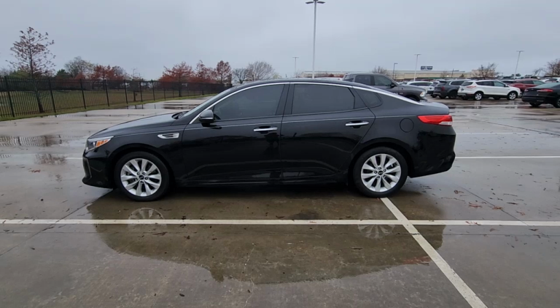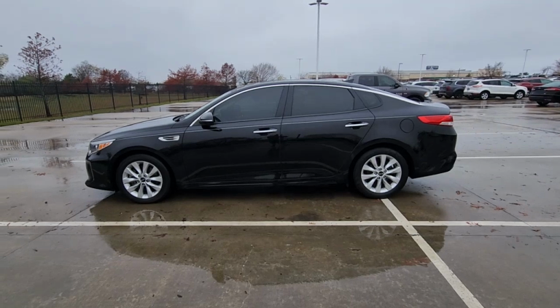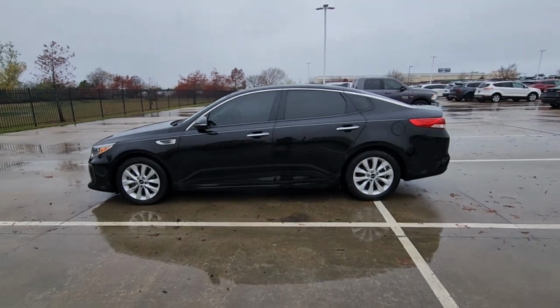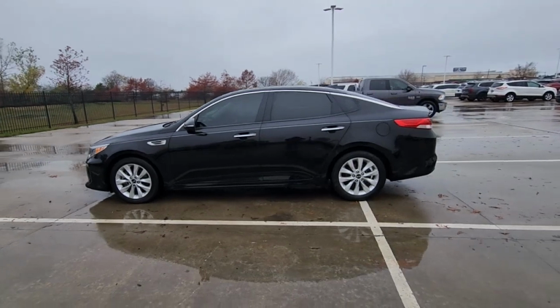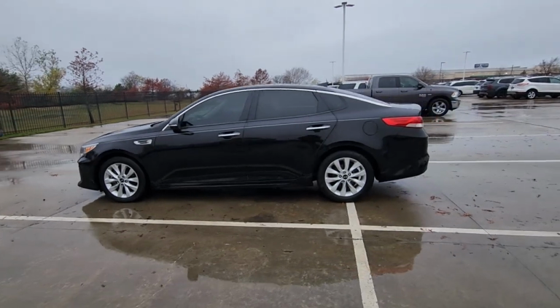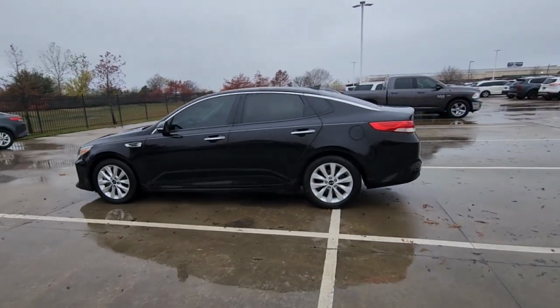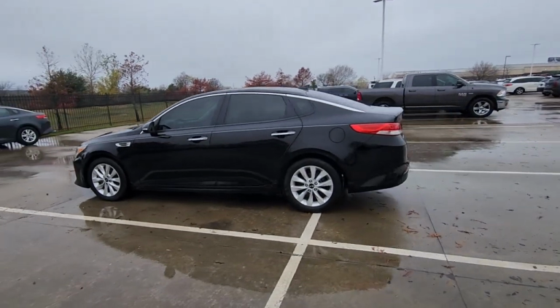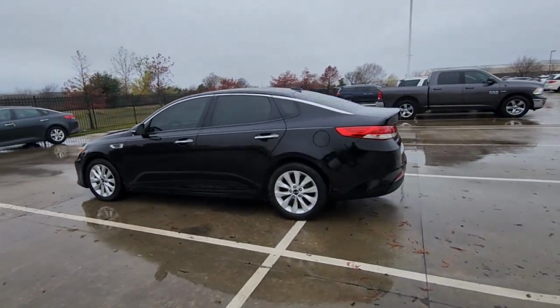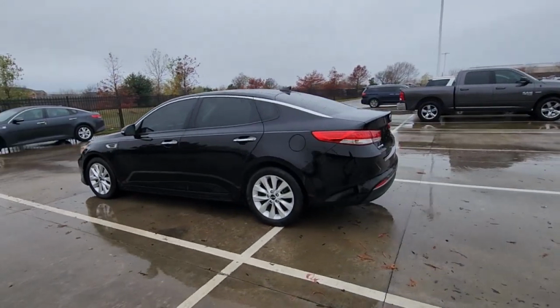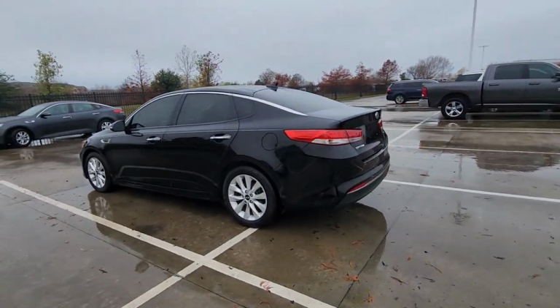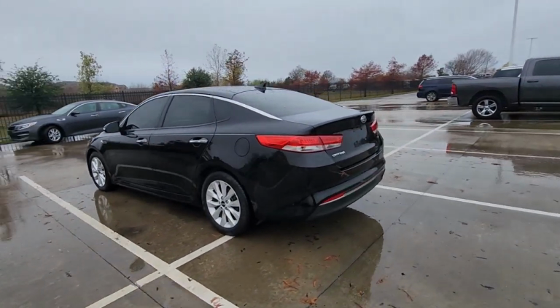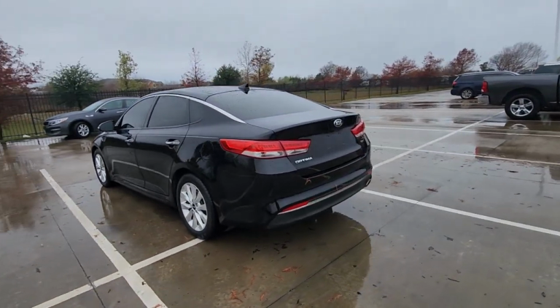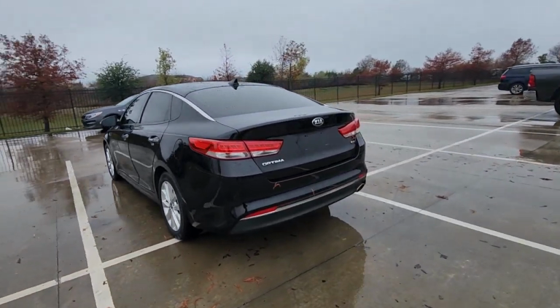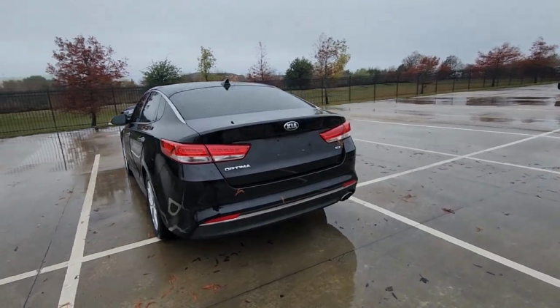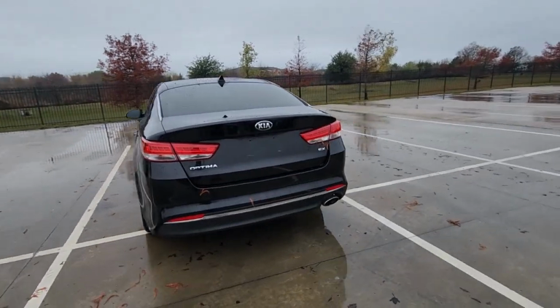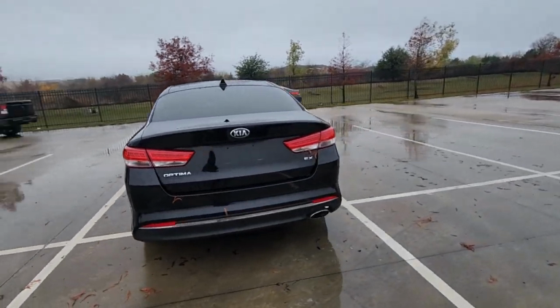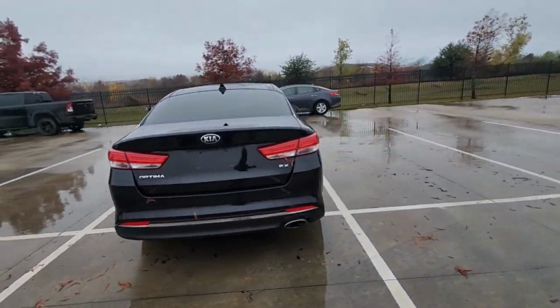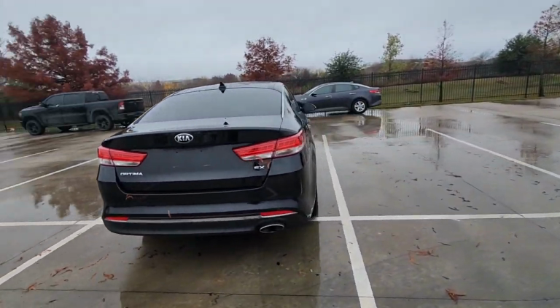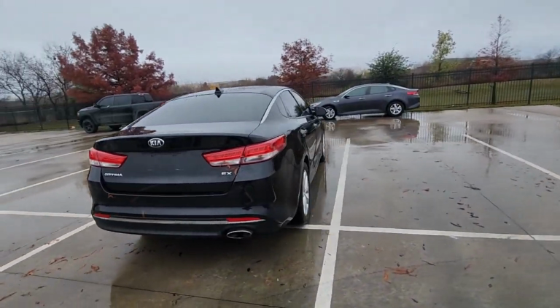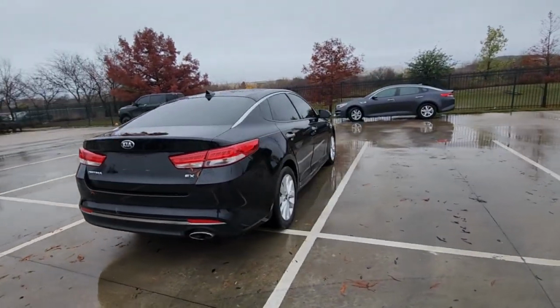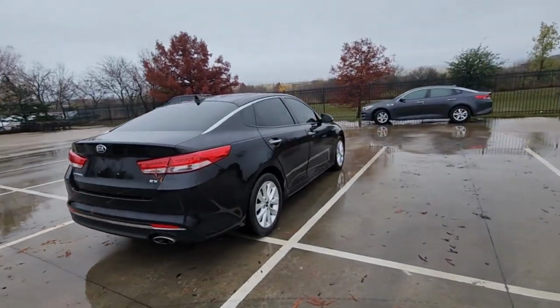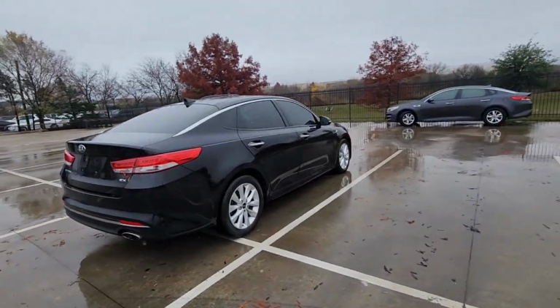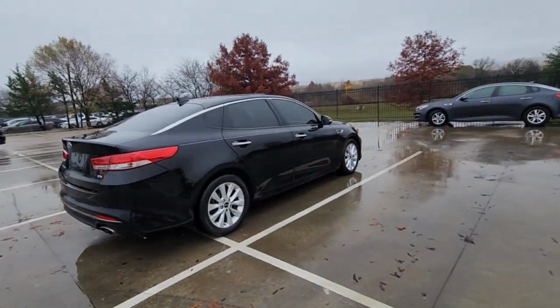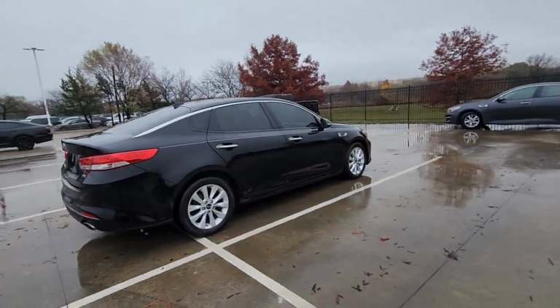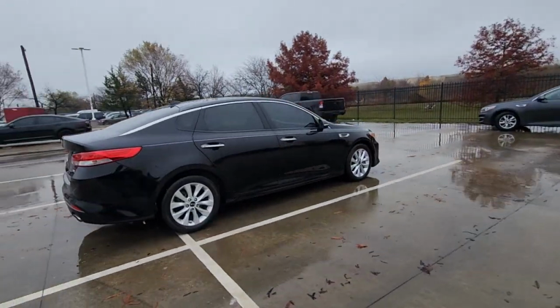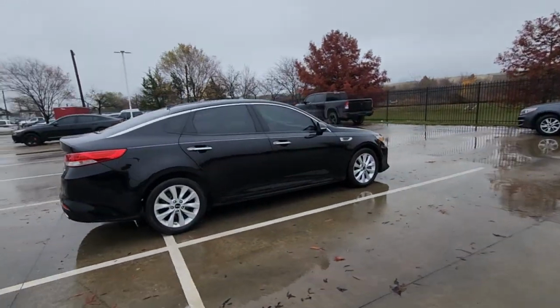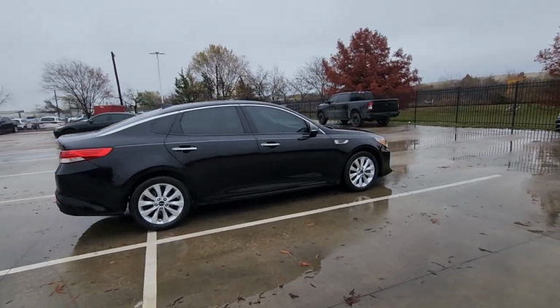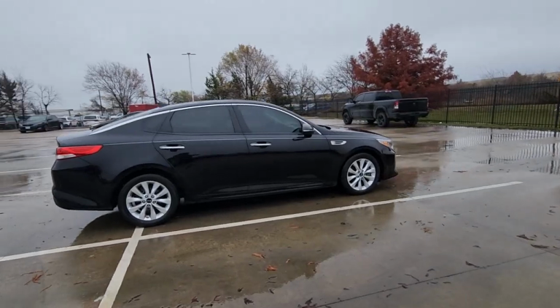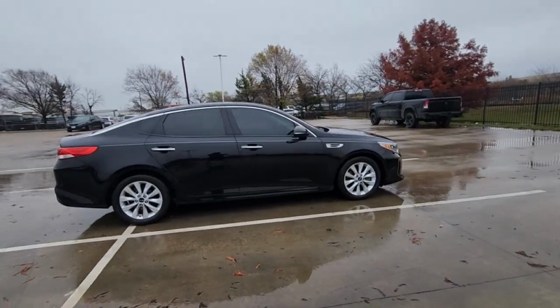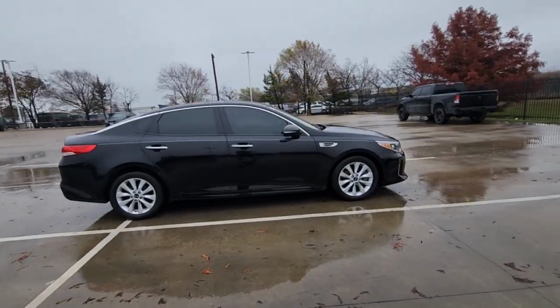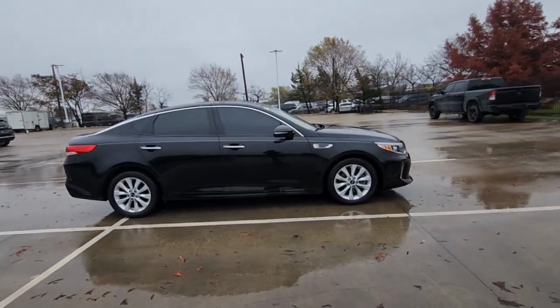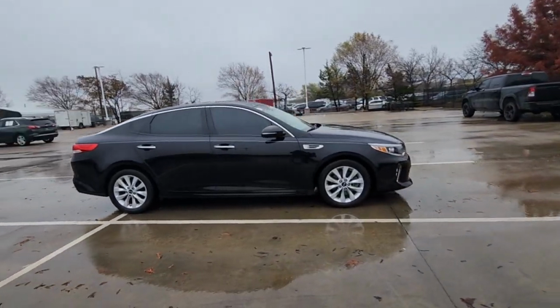Introducing the 2018 Kia Optima. With less than 45,000 miles on the odometer, this vehicle provides excellent value. Take a closer look at this handsome and capable Optima.